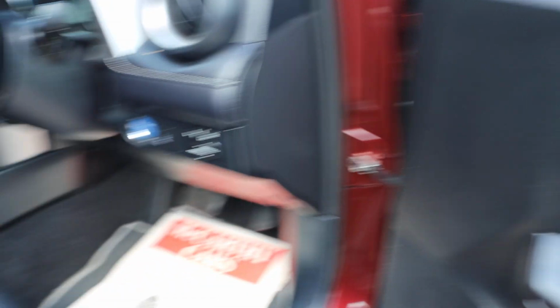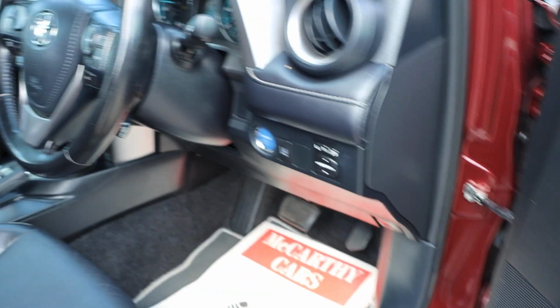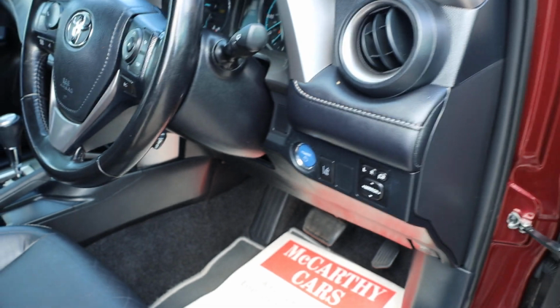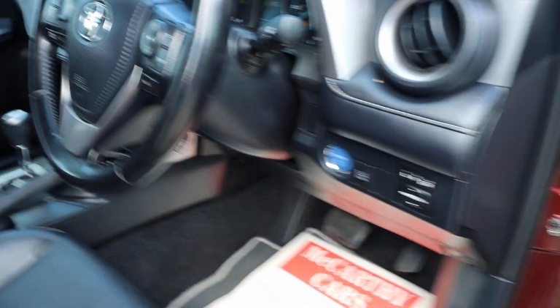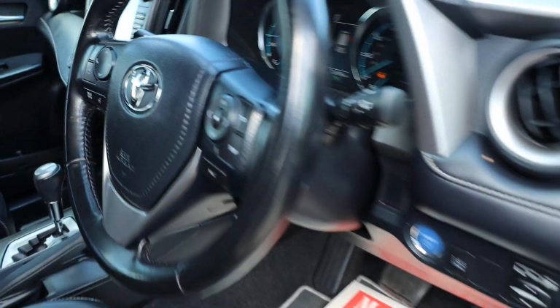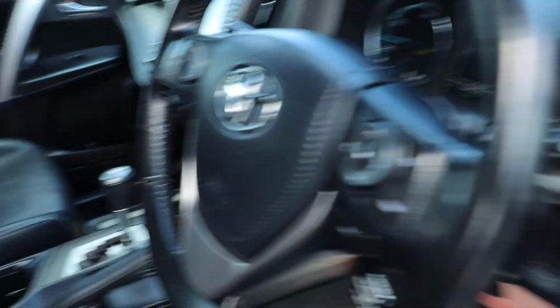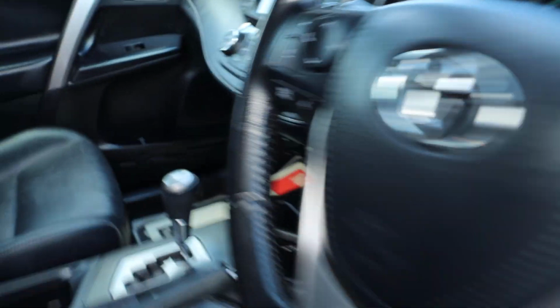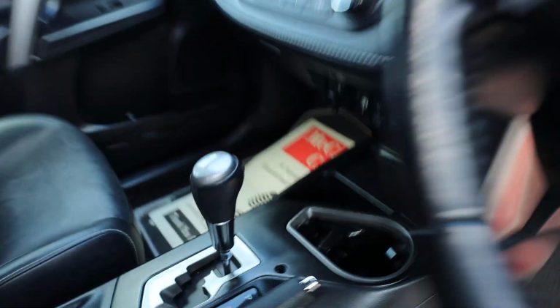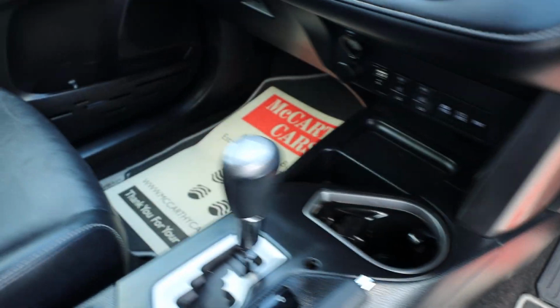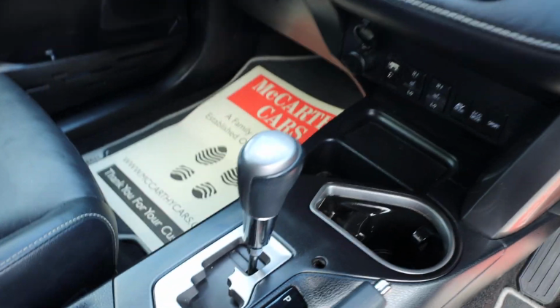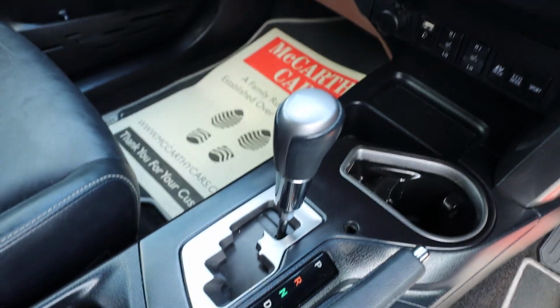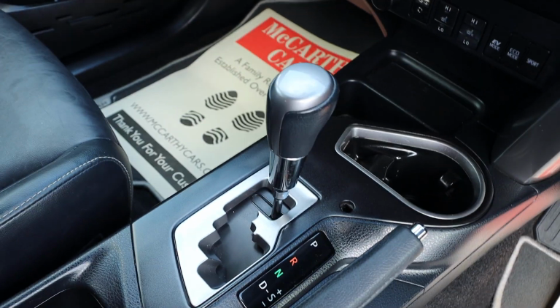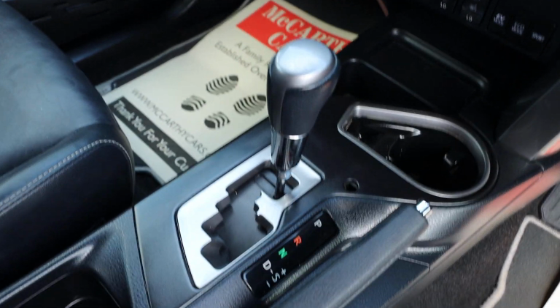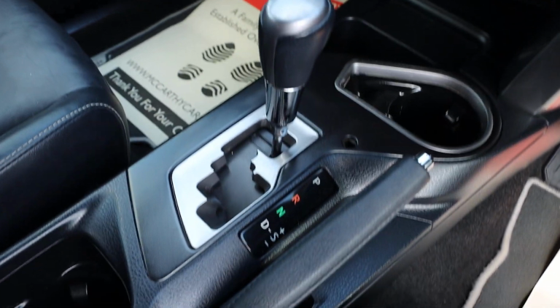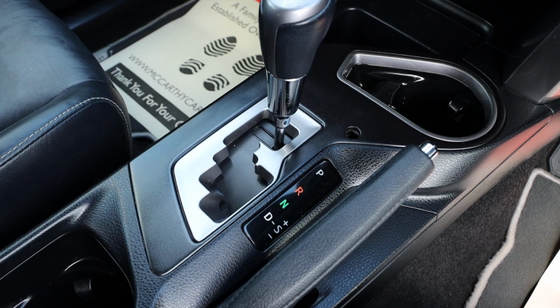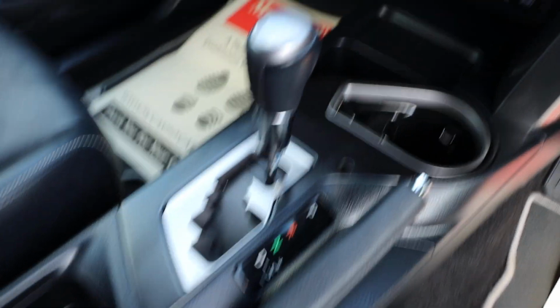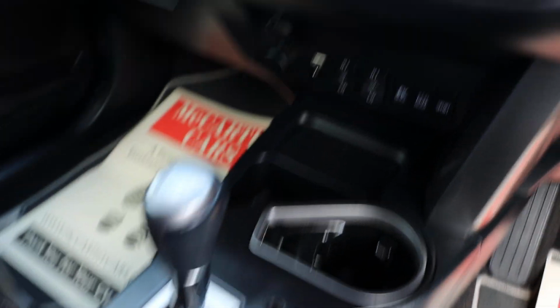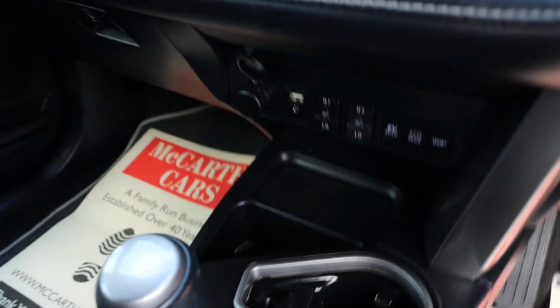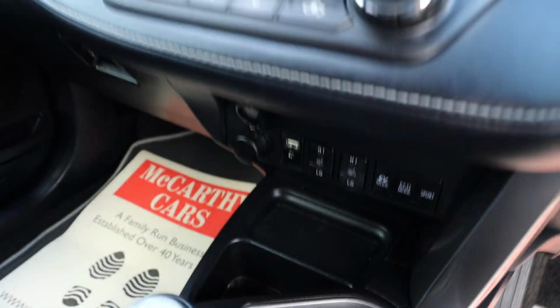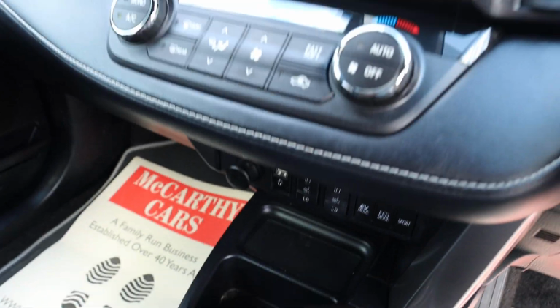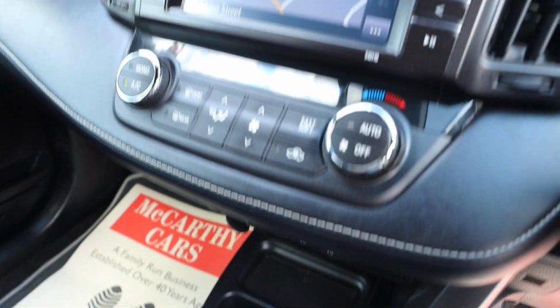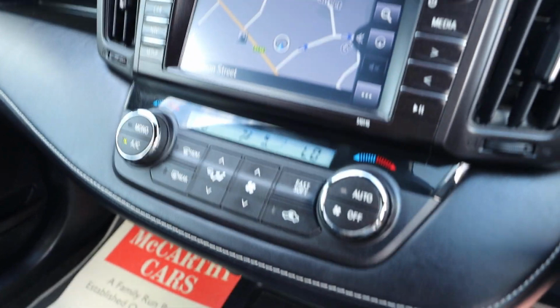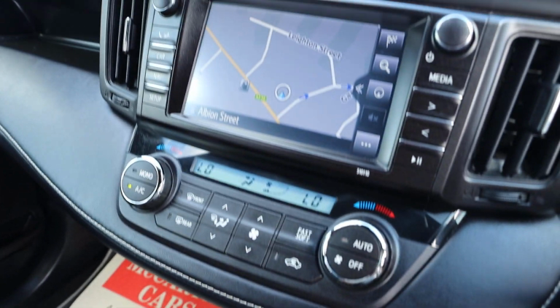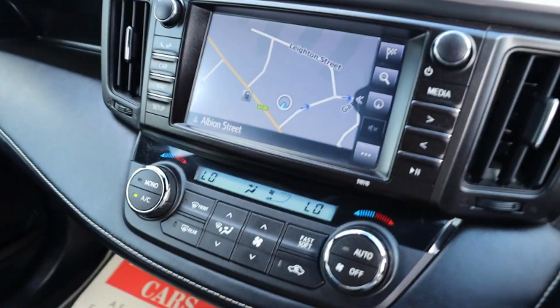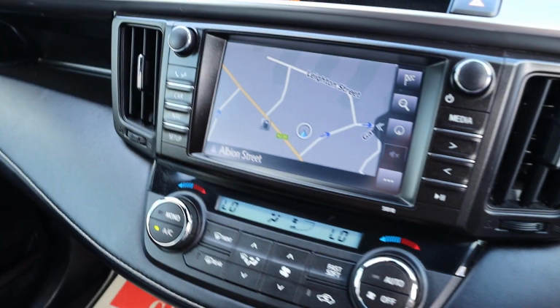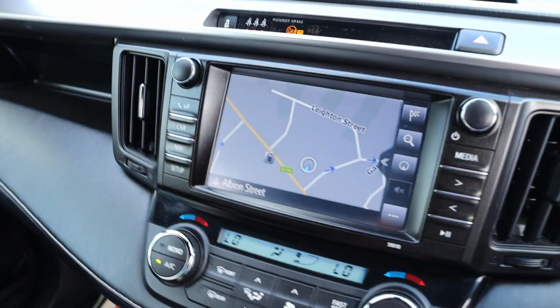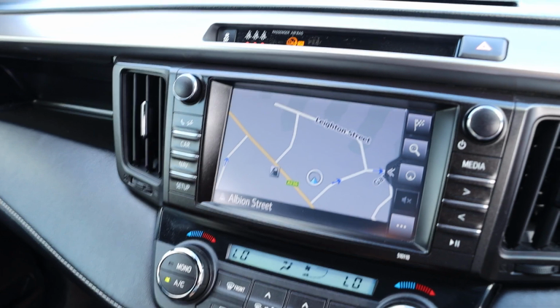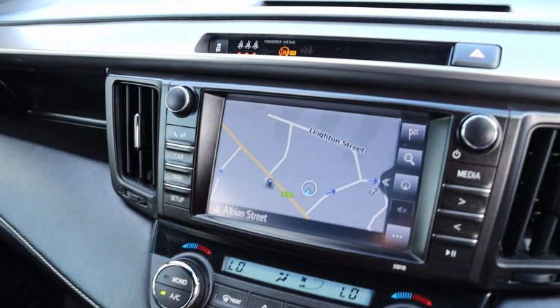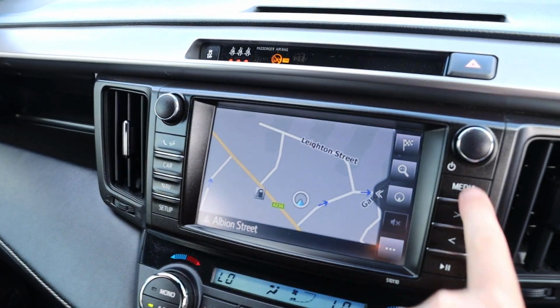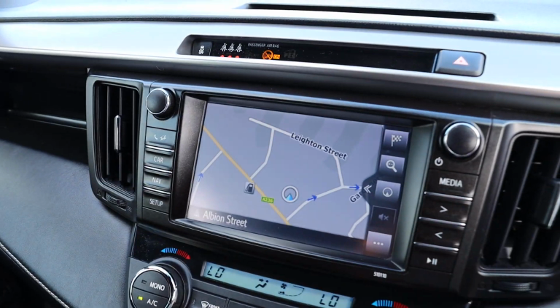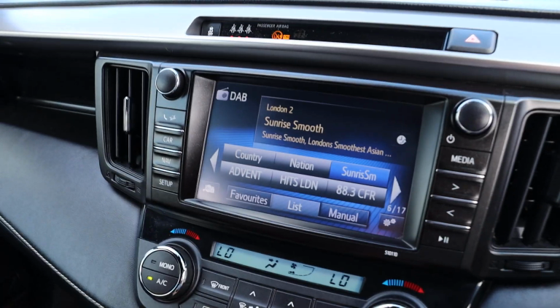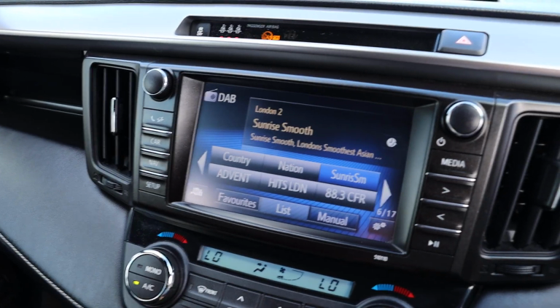Electric folding mirrors. The car has lane assist, automatic gearbox, heated seats, cruise control, aircon, satellite navigation, radio, Bluetooth audio.